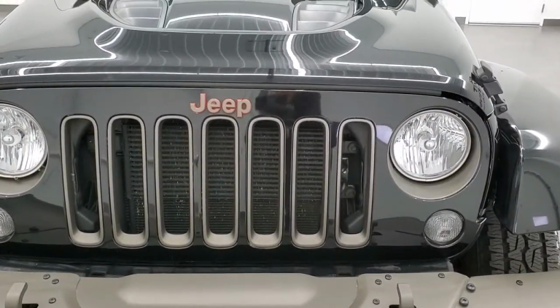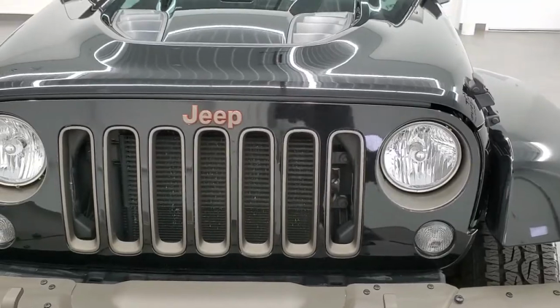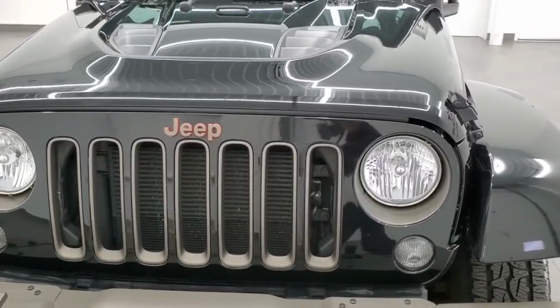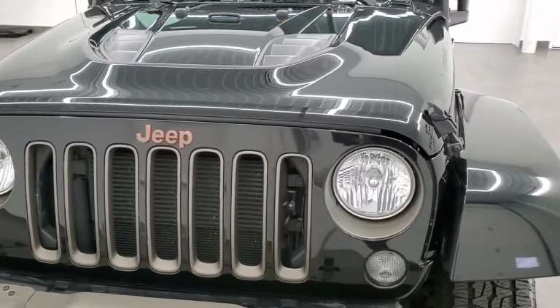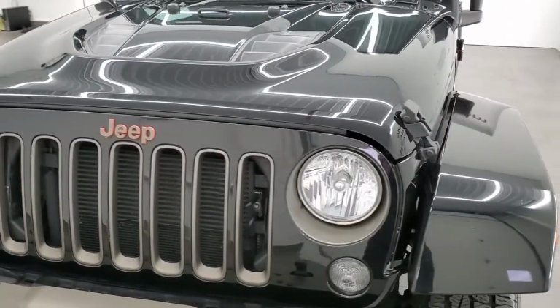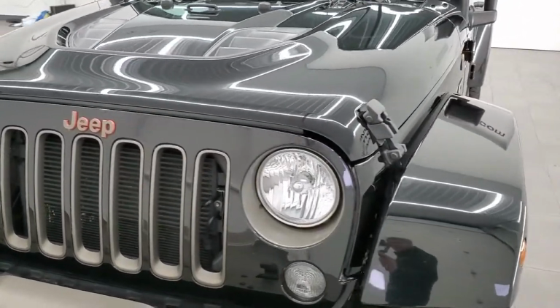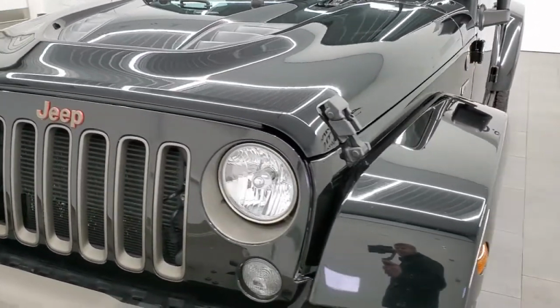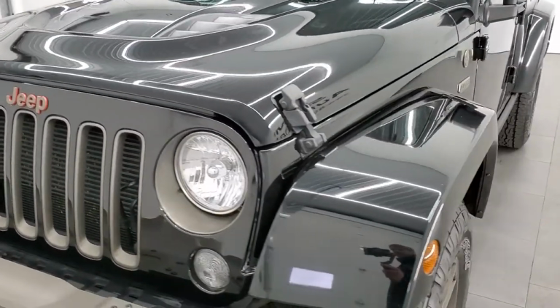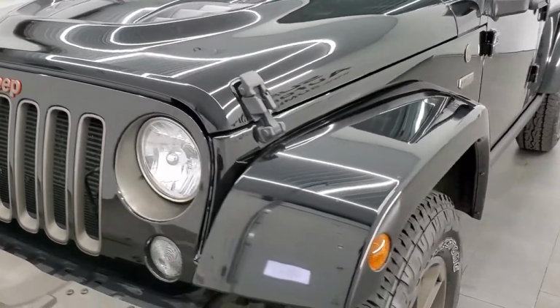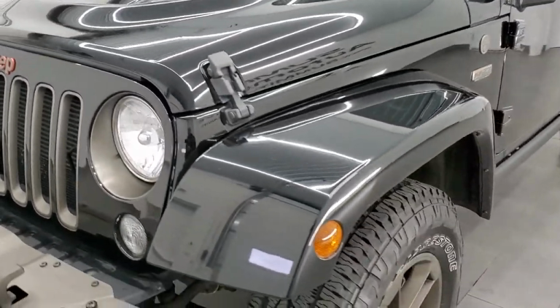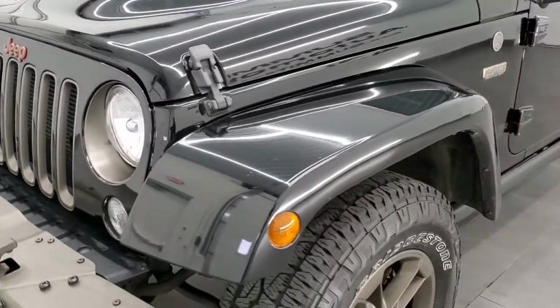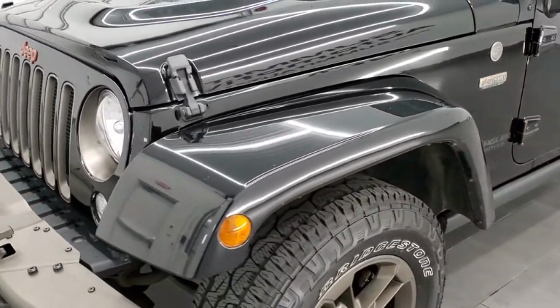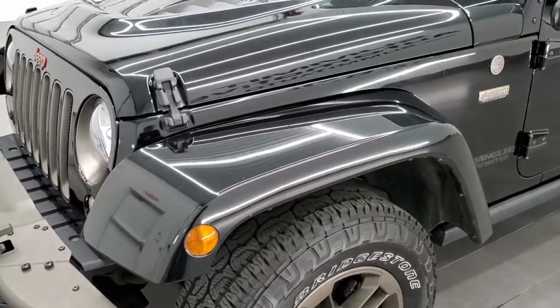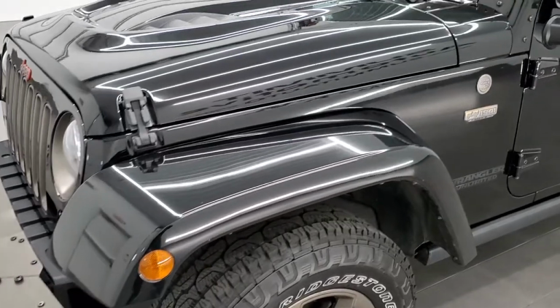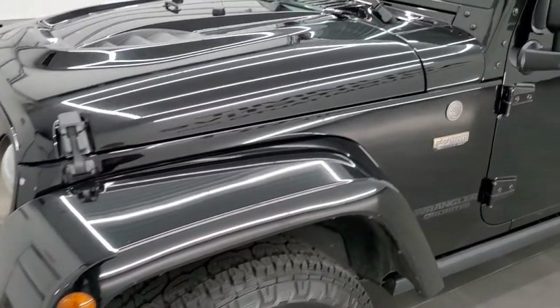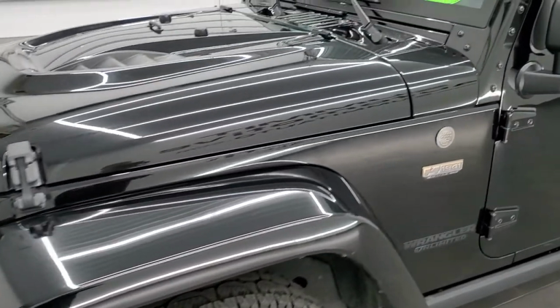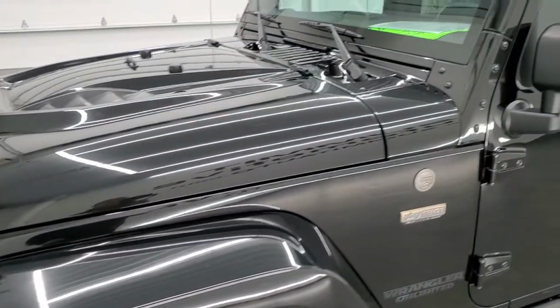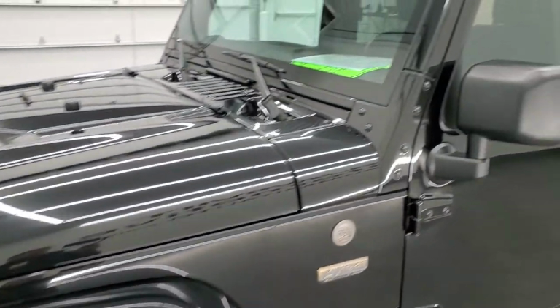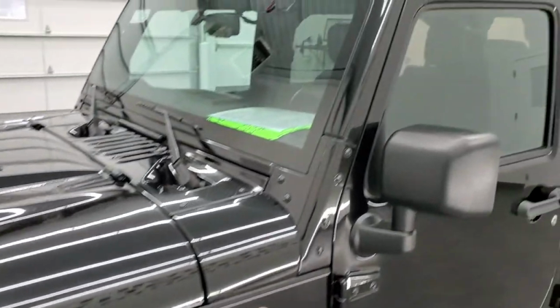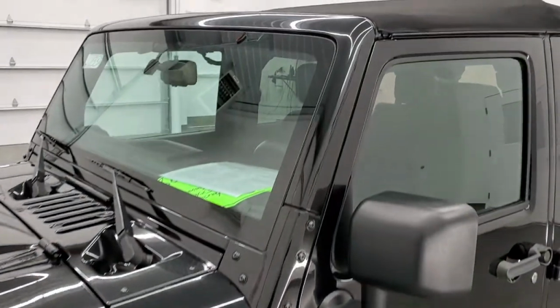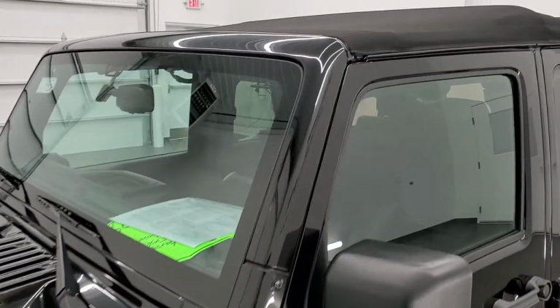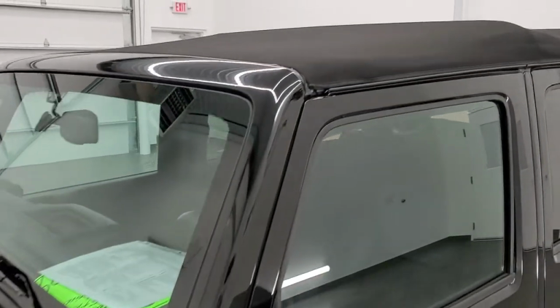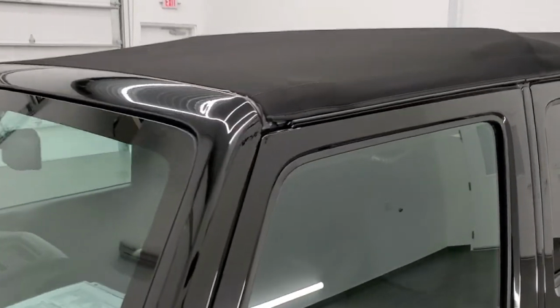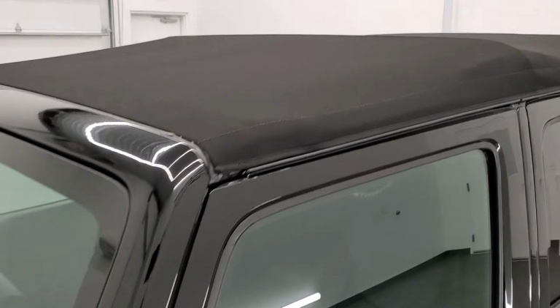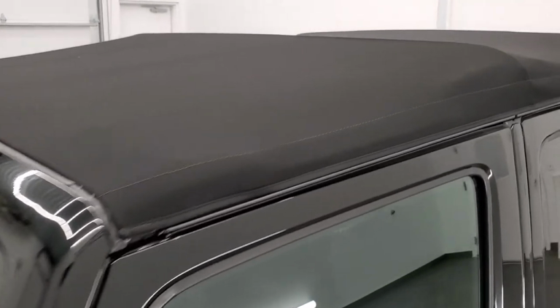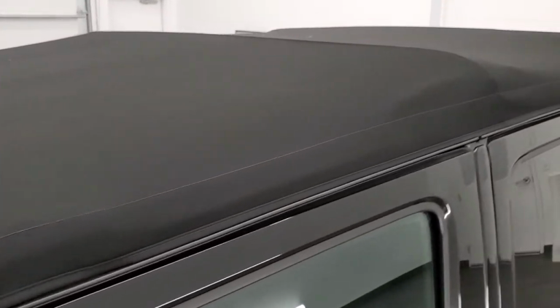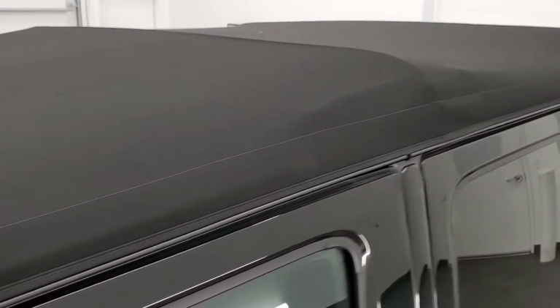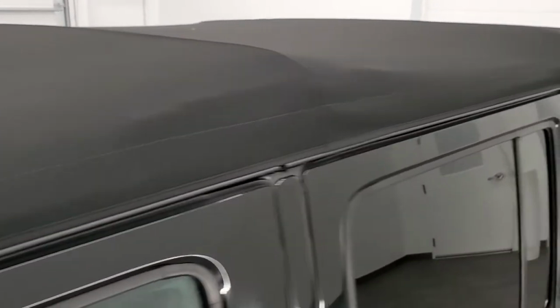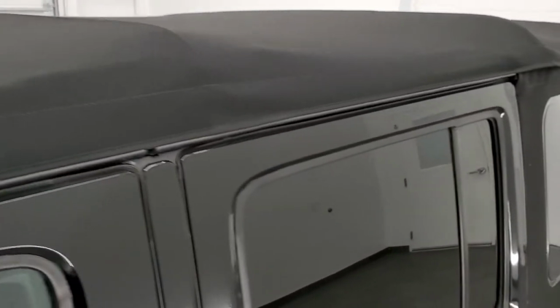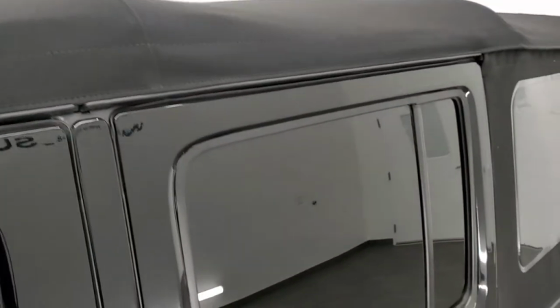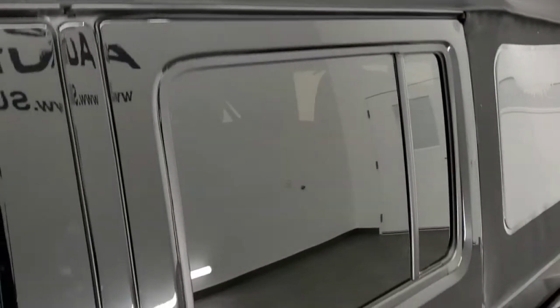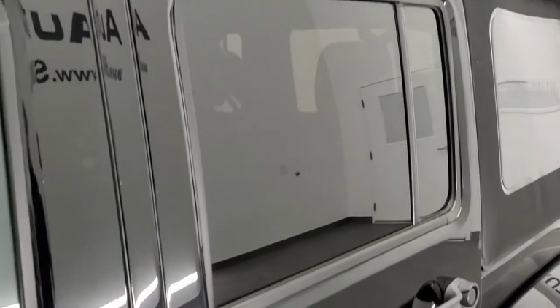Black clear coat is the color. We shoot all of our videos in 1080p, 60 frames per second. So if you have HD capabilities on your computer, tablet, or smartphone device, turn them on right now, because it is definitely your best way to check out the quality and condition of the Wrangler before seeing it in person.